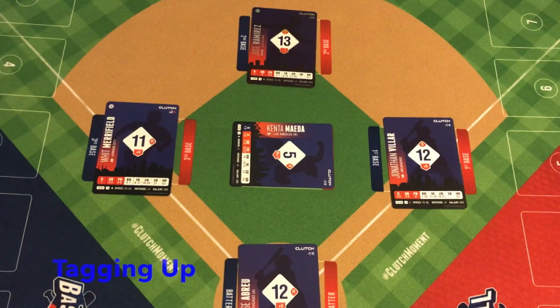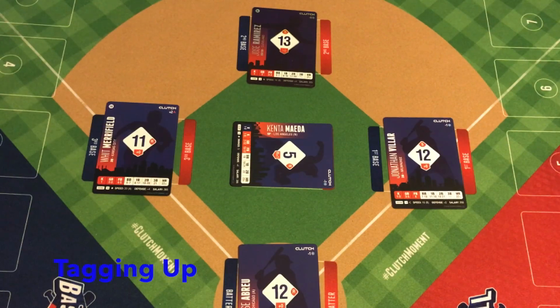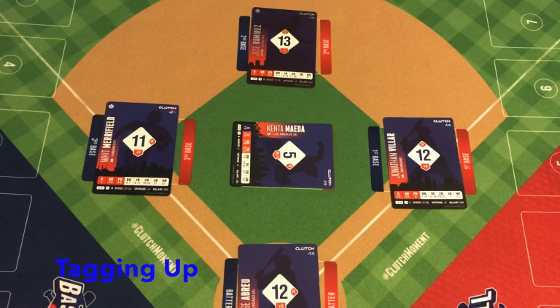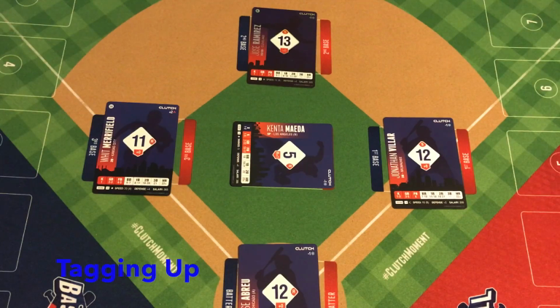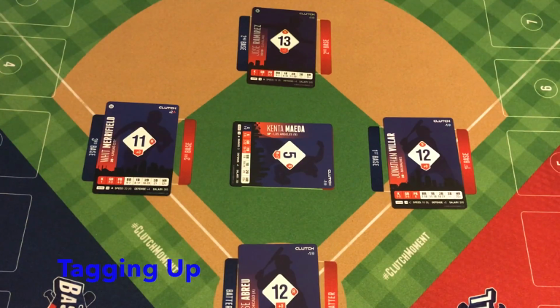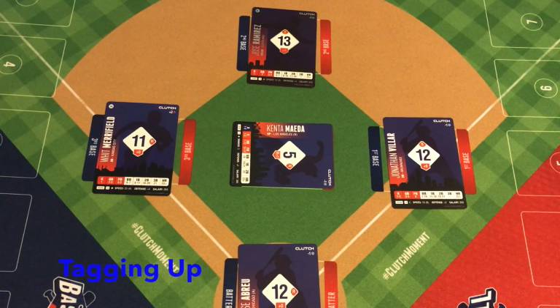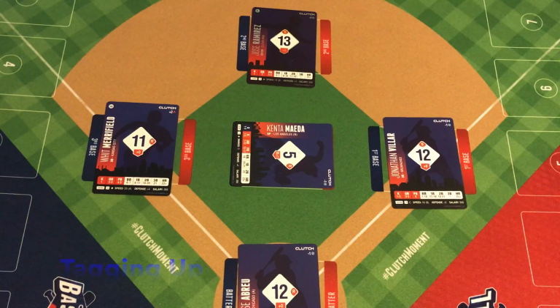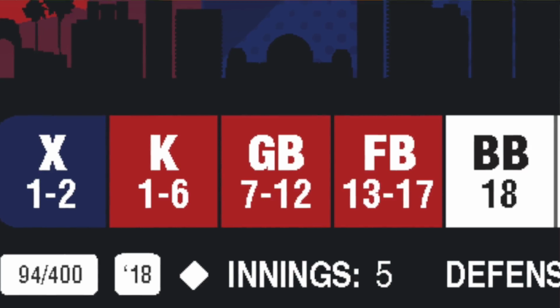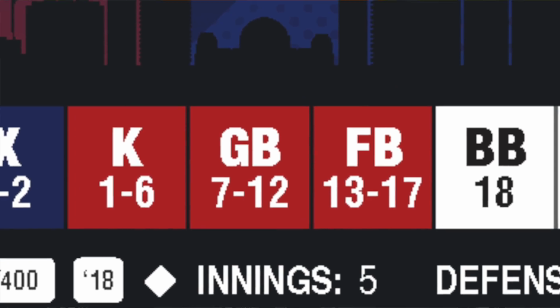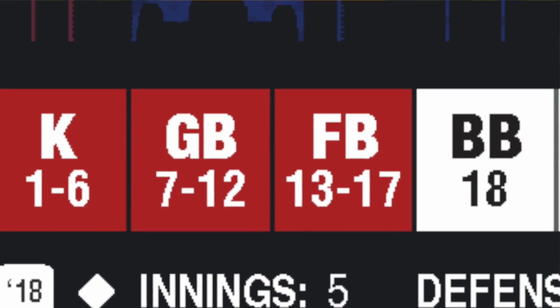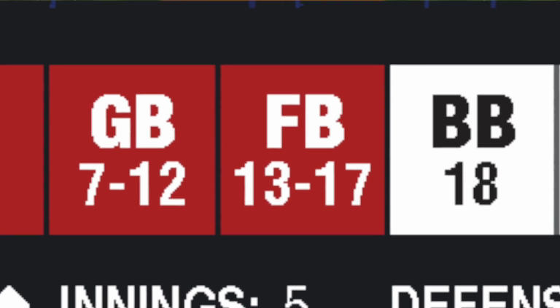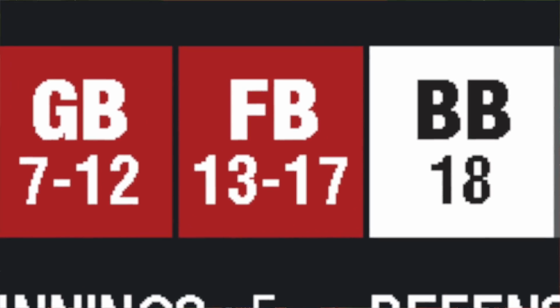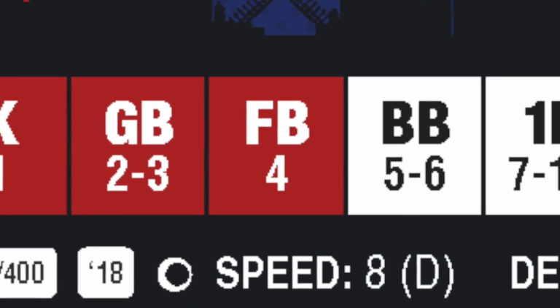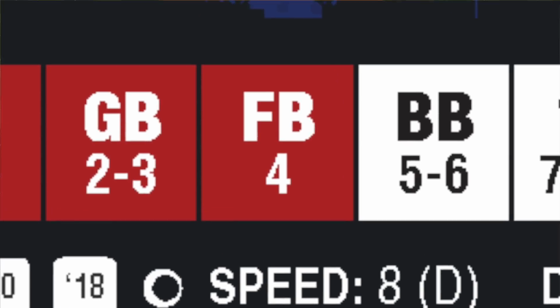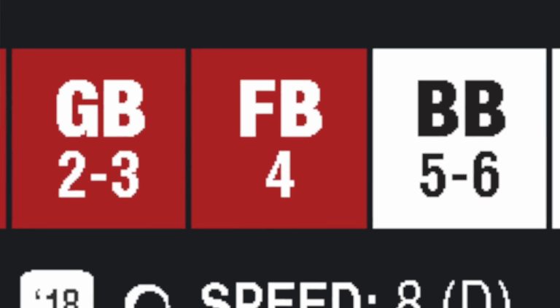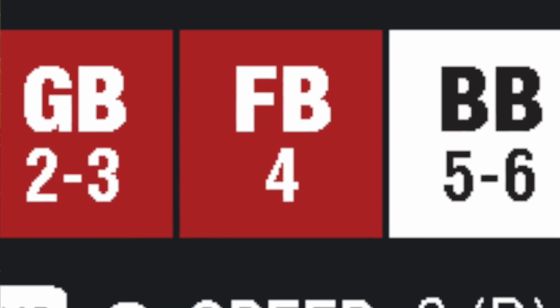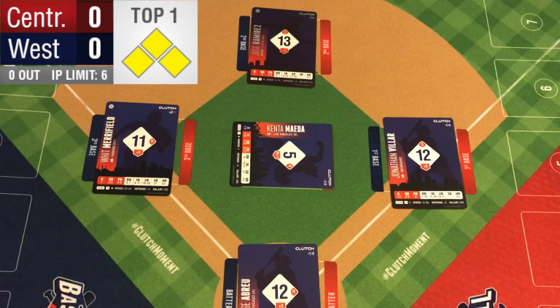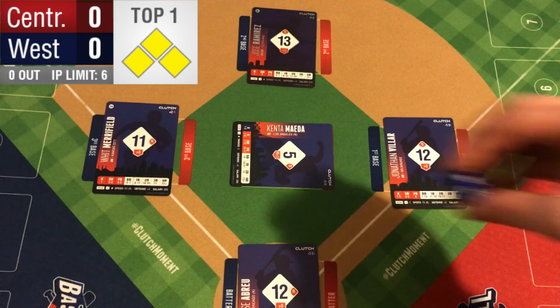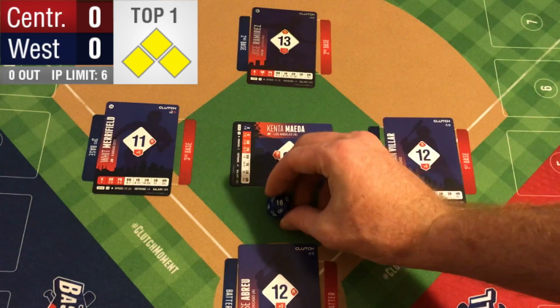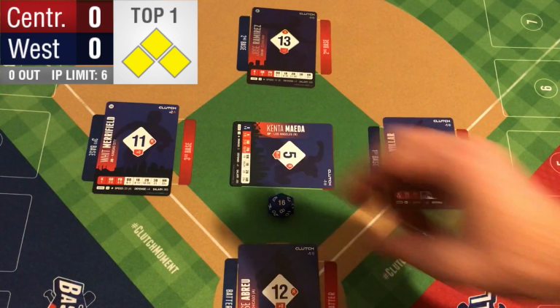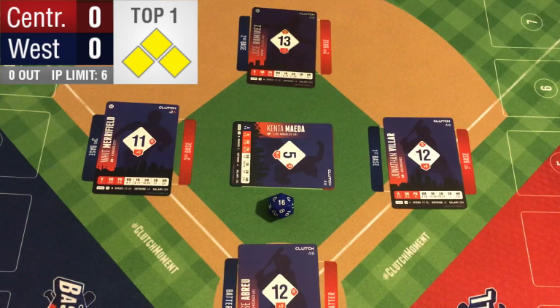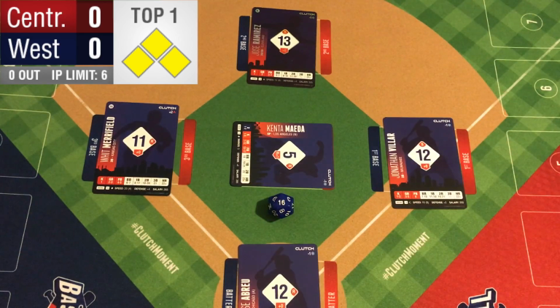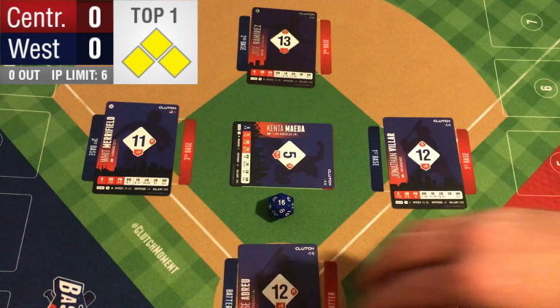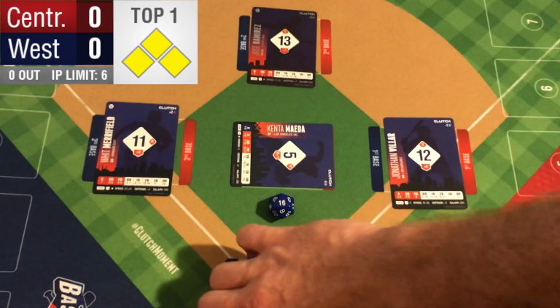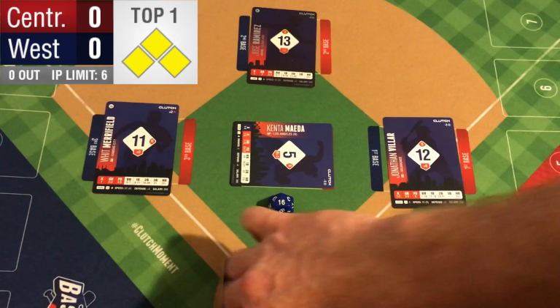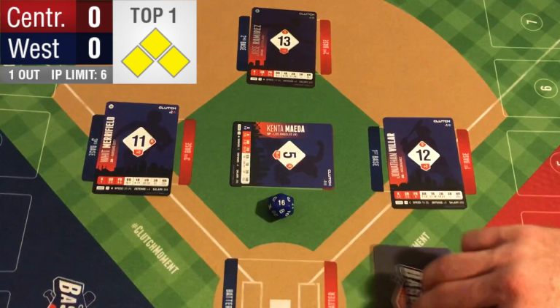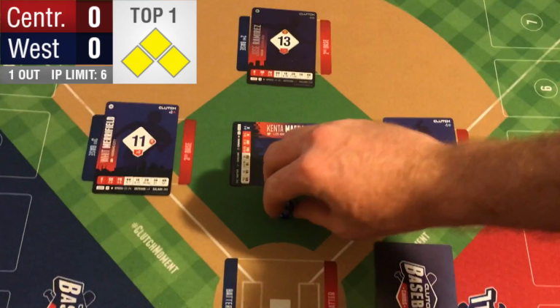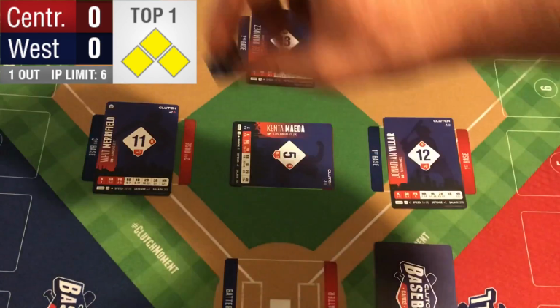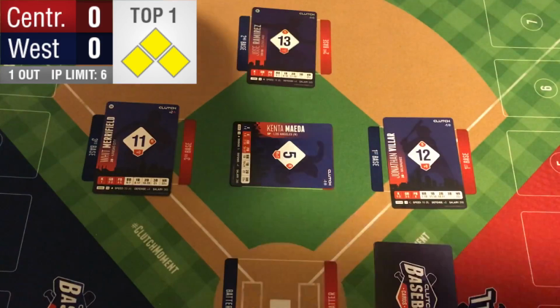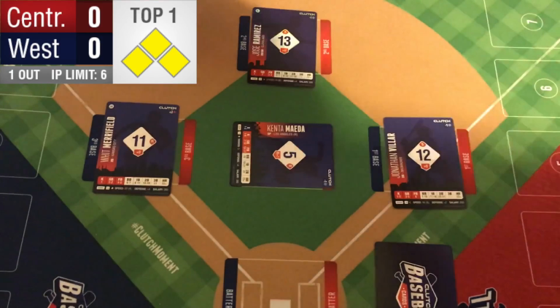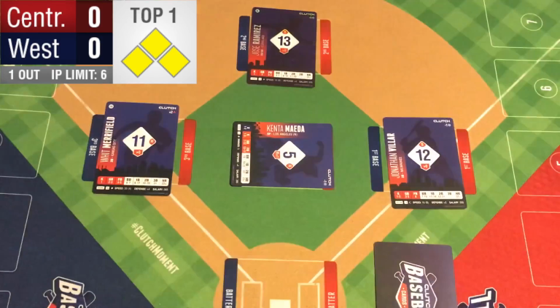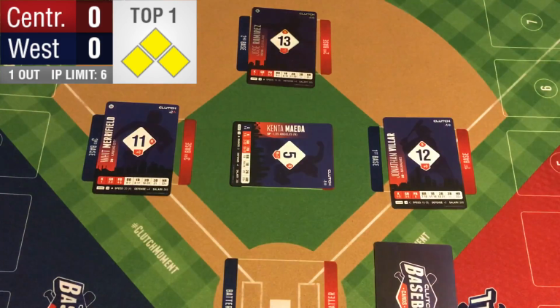Tagging up occurs in Clutch Baseball on either a fly ball on the pitcher's chart or a fly ball on the batter's chart. In this case, we have a fly ball on Kenta Maeda's chart, so Jose Abreu is out. Imagine the ball is caught by the left fielder over here.